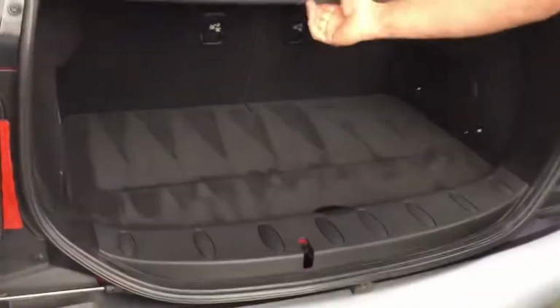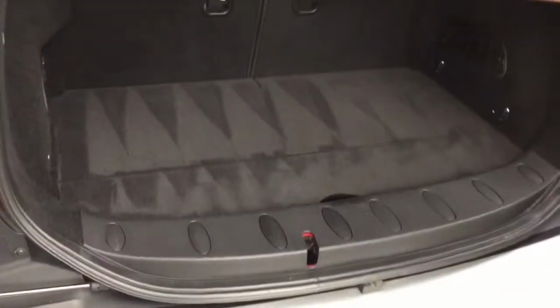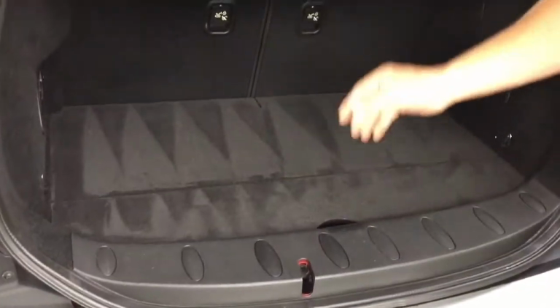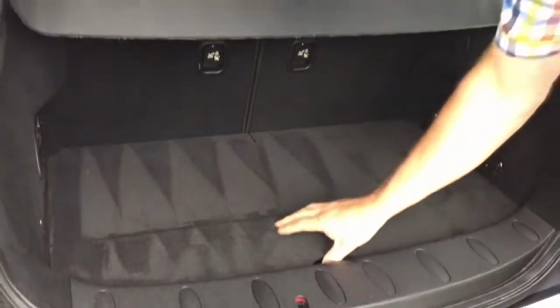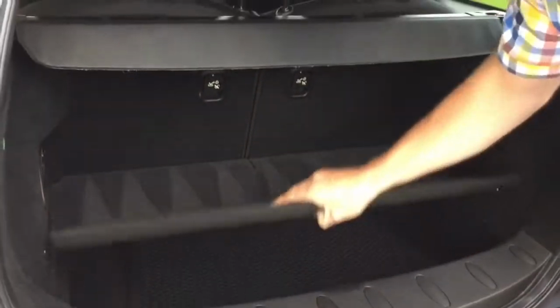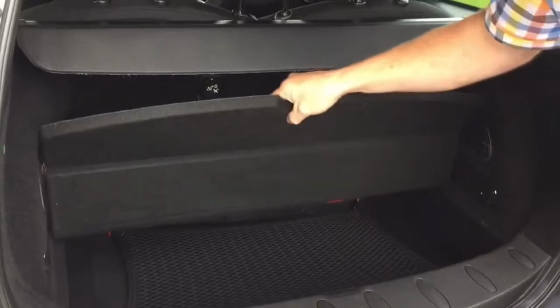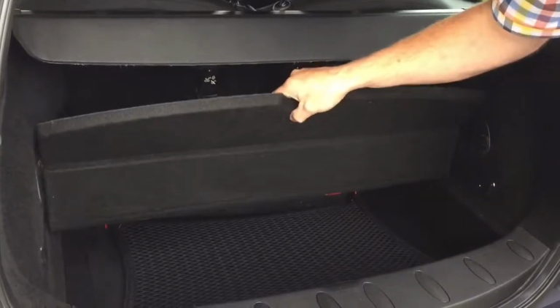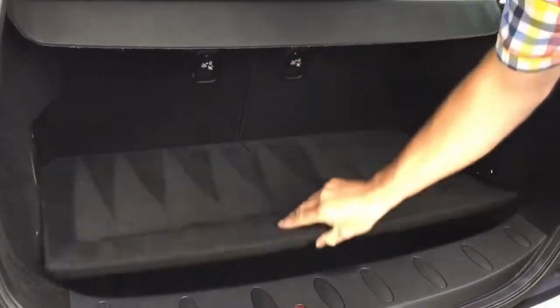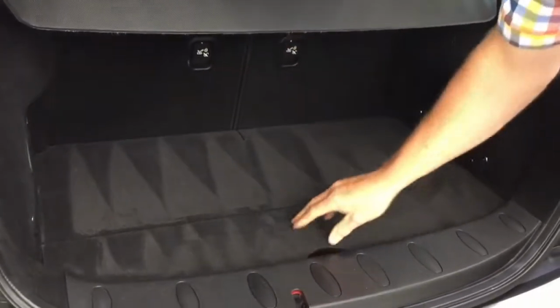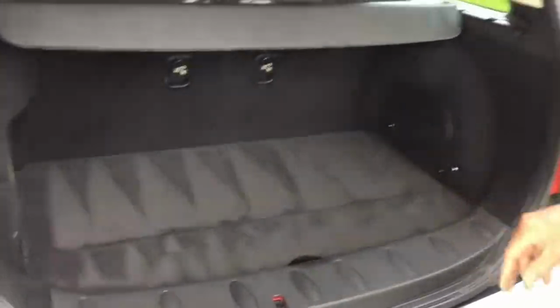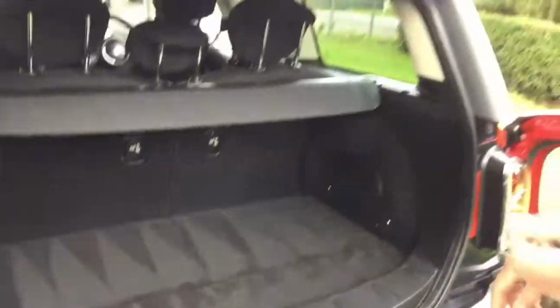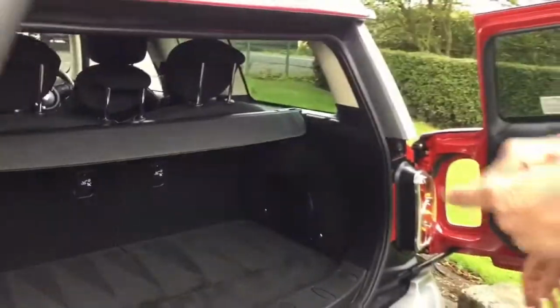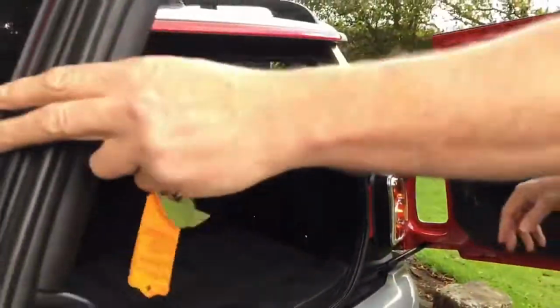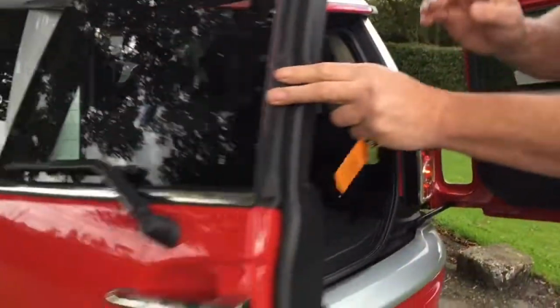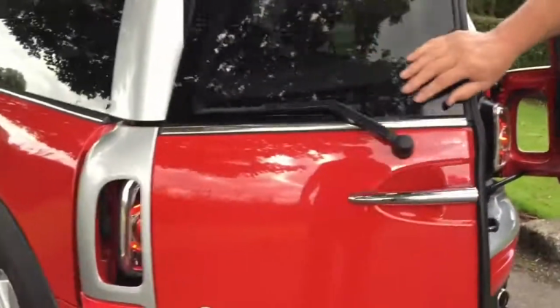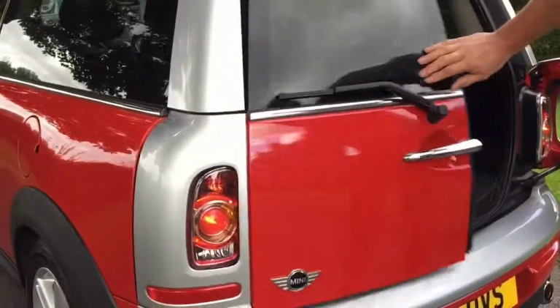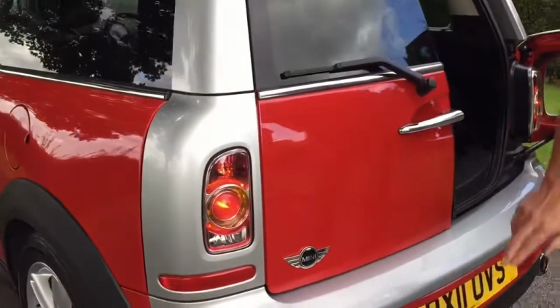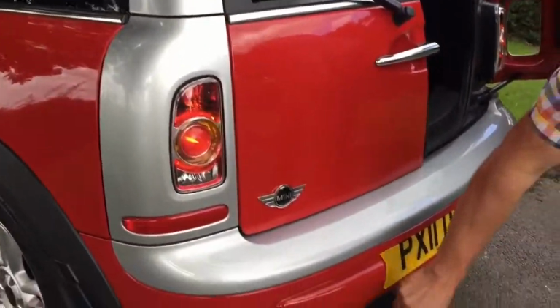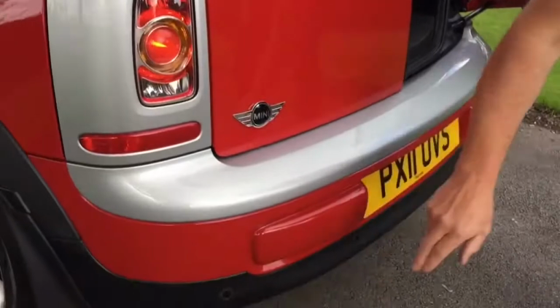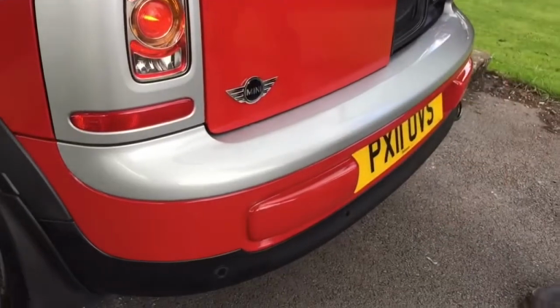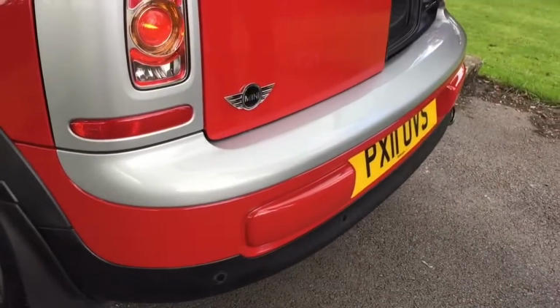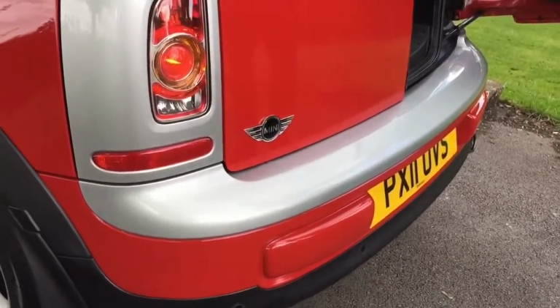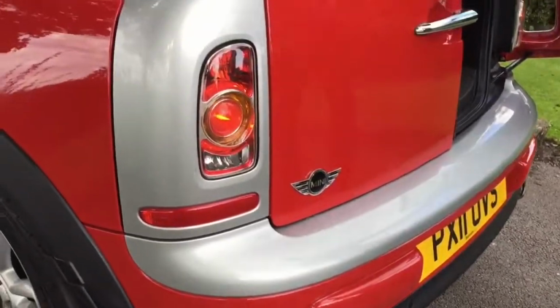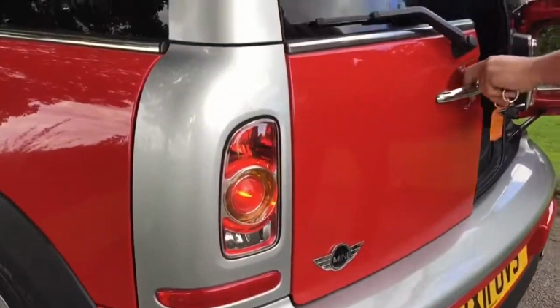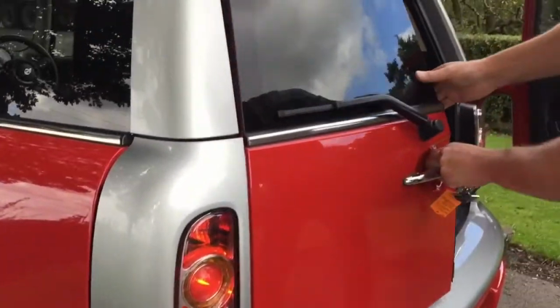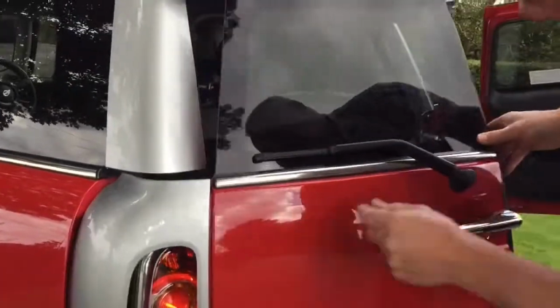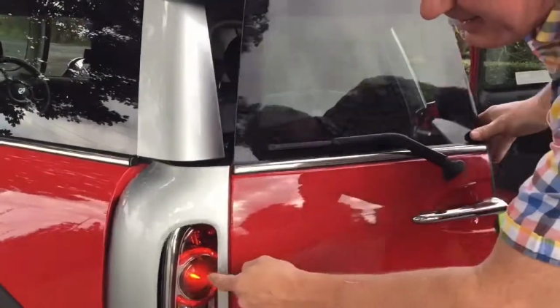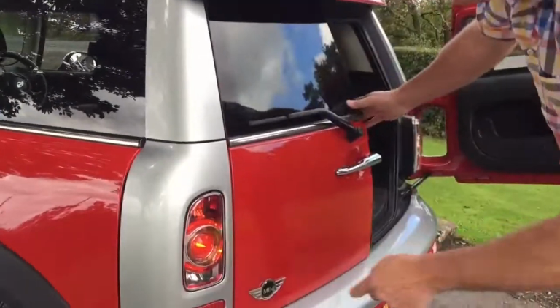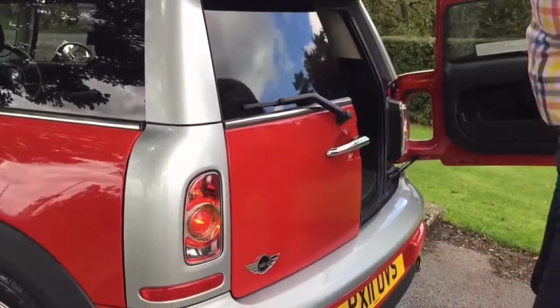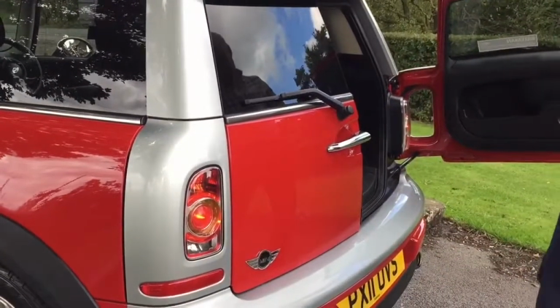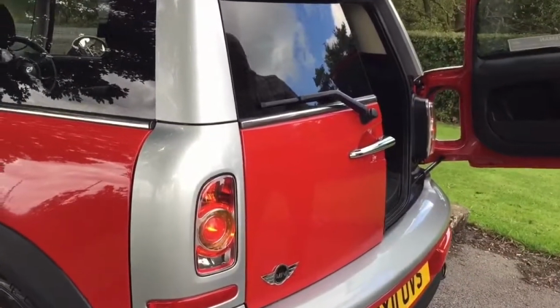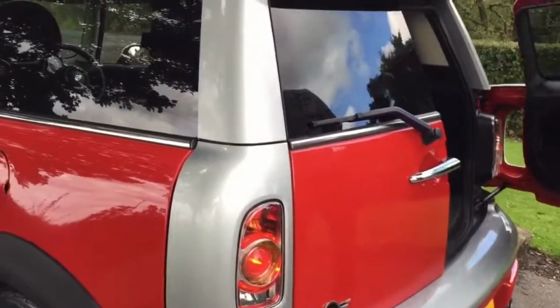The rear roller blinds there - look under there, it's absolutely like brand new. It has run-flat tyres on it too and it has parking sensors. Watch this - isn't that cute? Lovely.